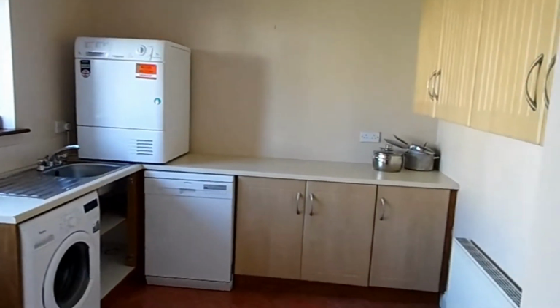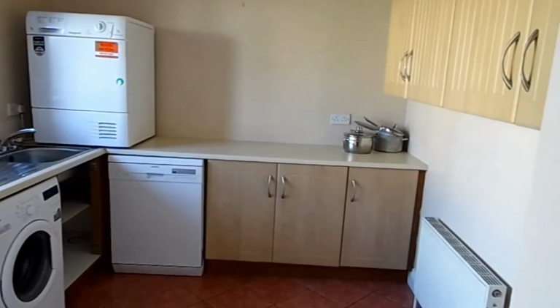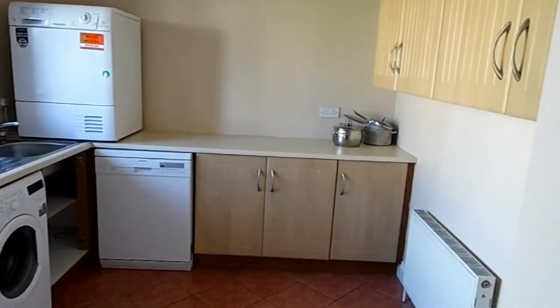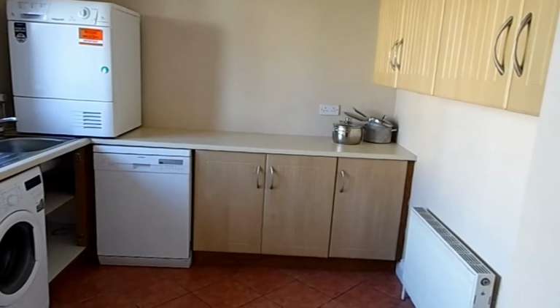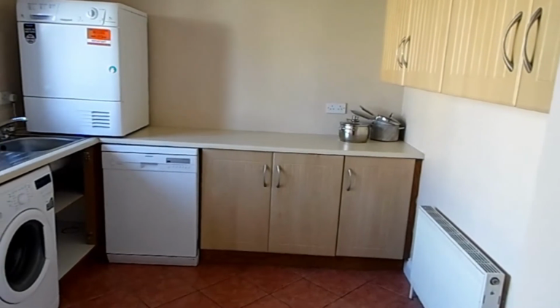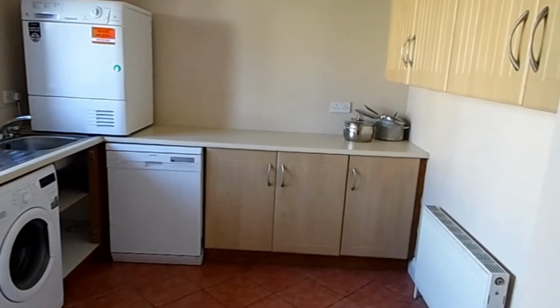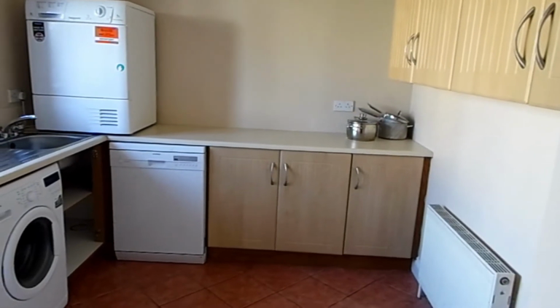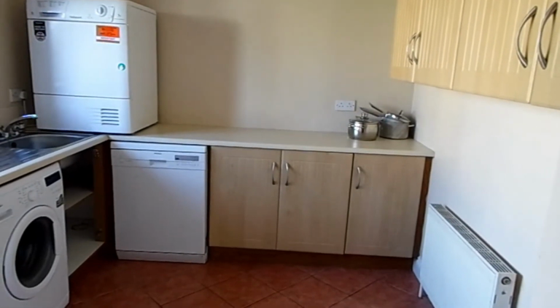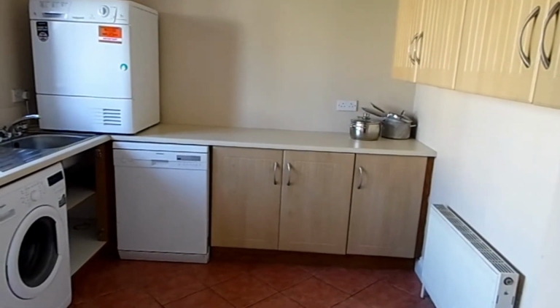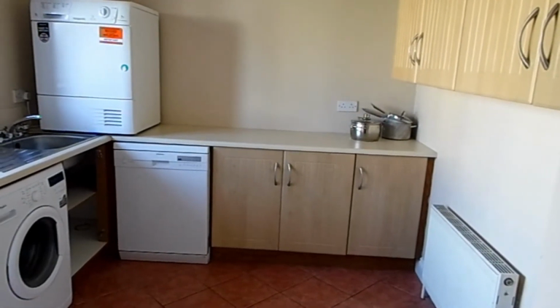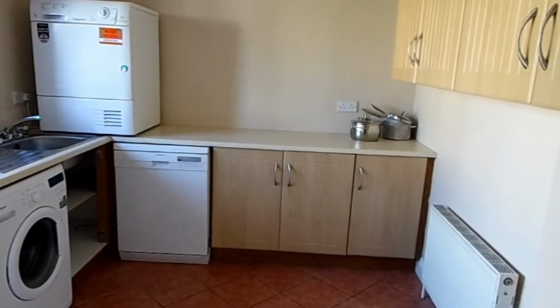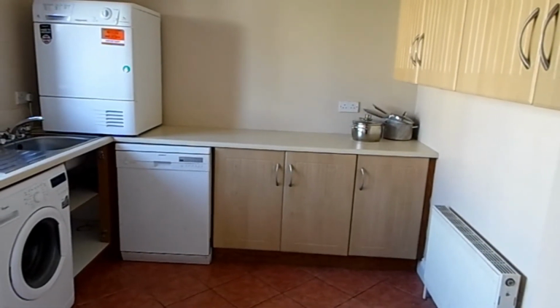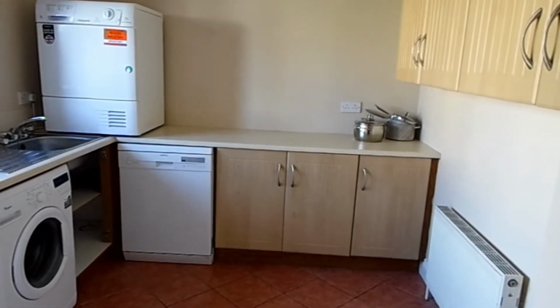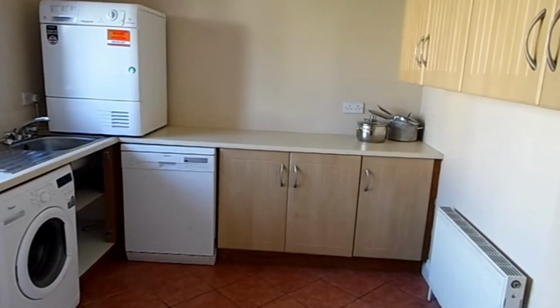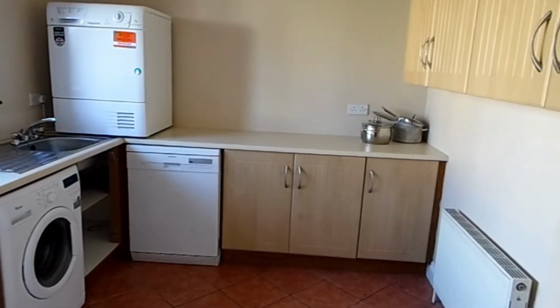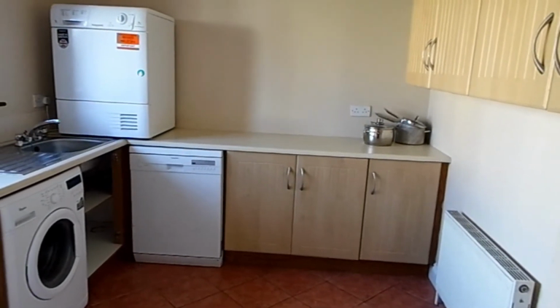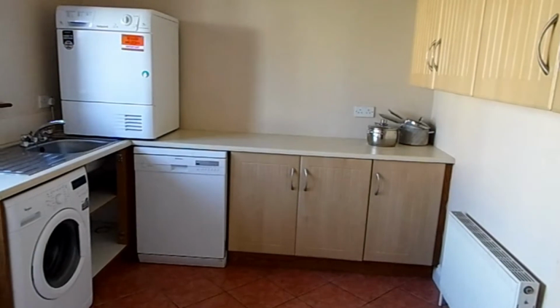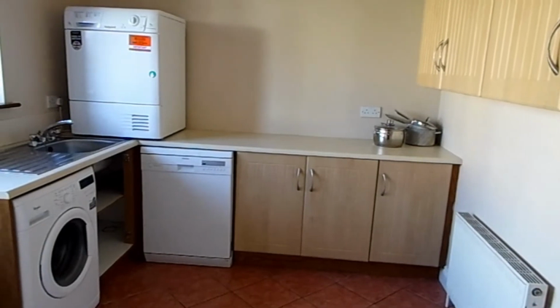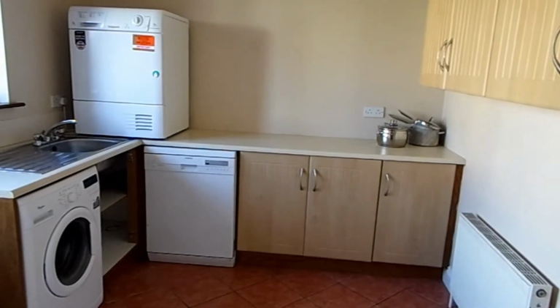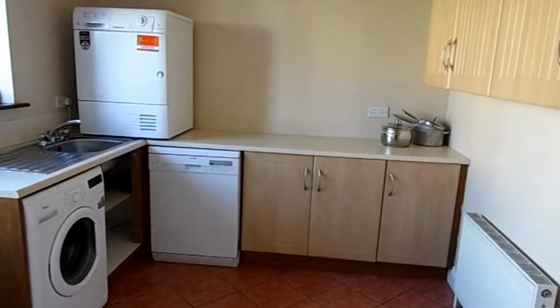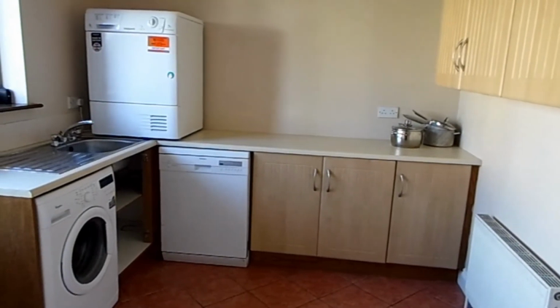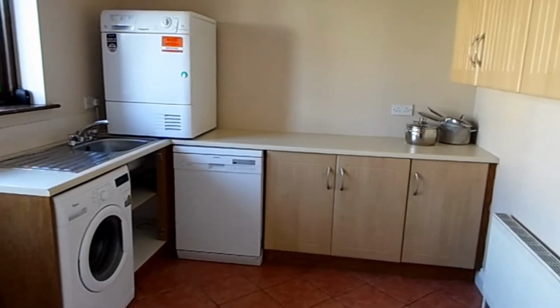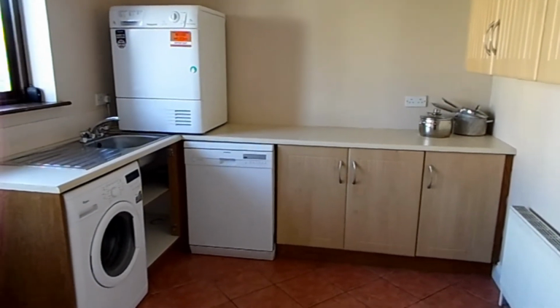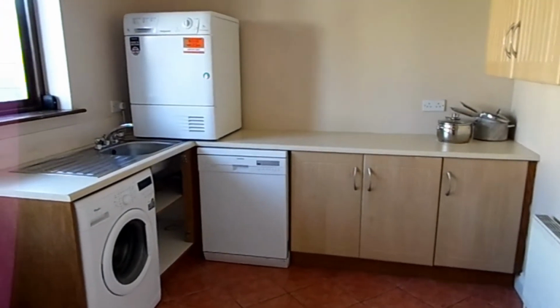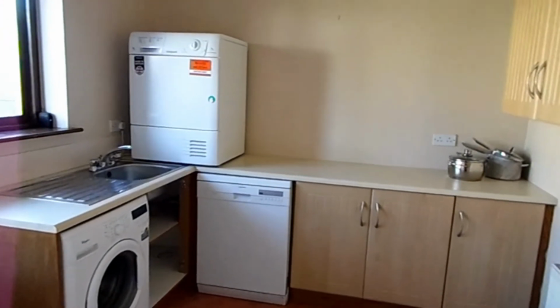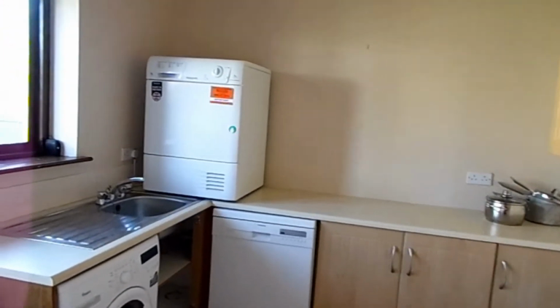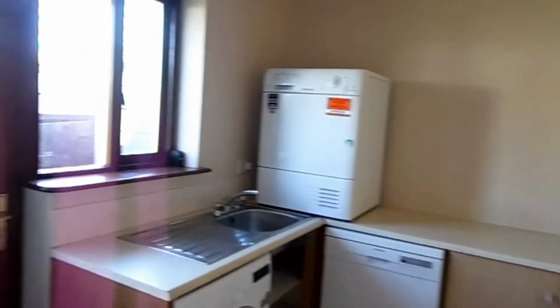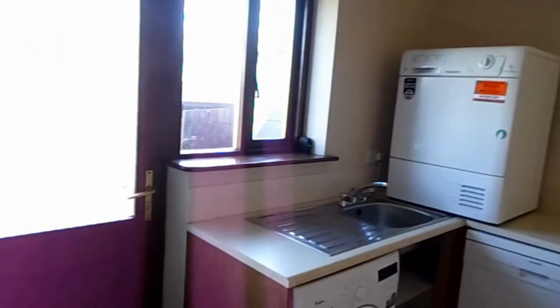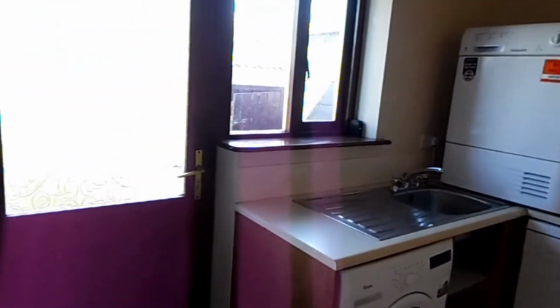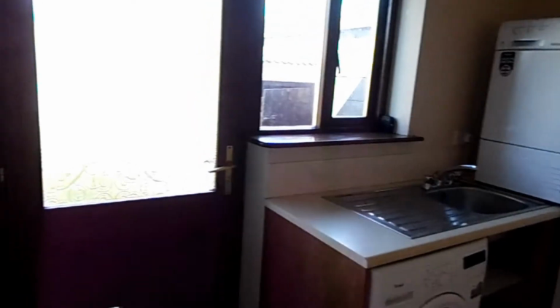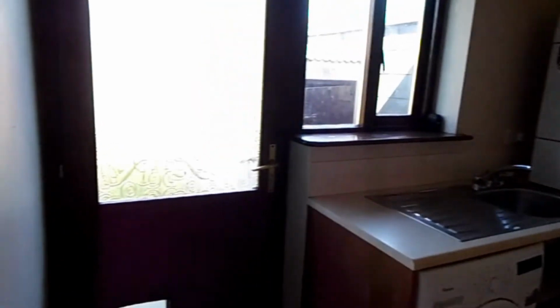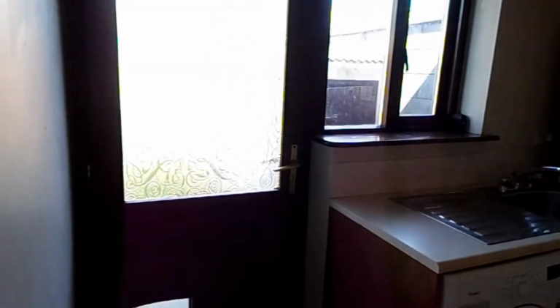The utility room is similarly spacious and again we've got some floor and wall units. It's plumbed for the washing machine and also the dishwasher. It's got a stainless steel sink unit and a door to the rear garden.